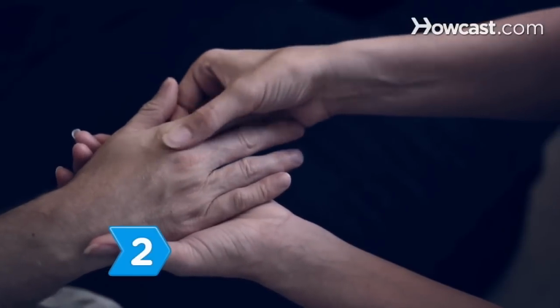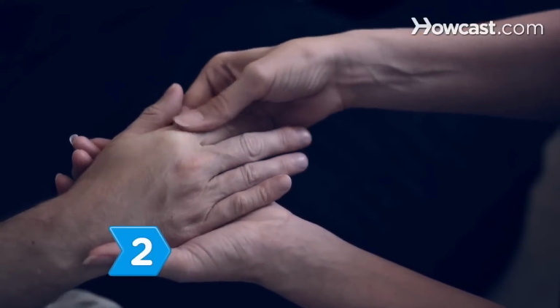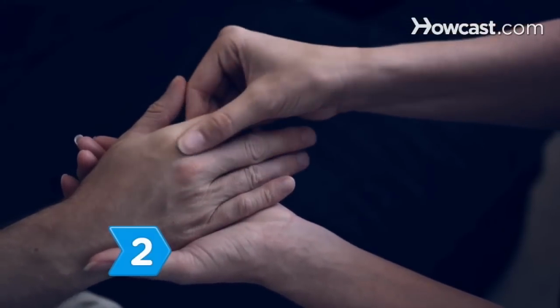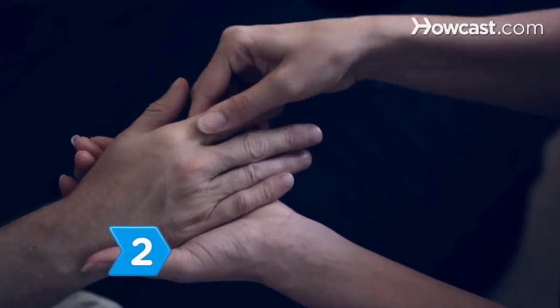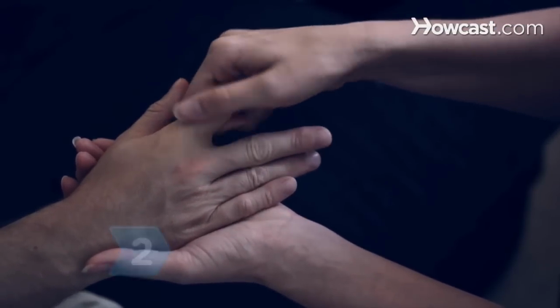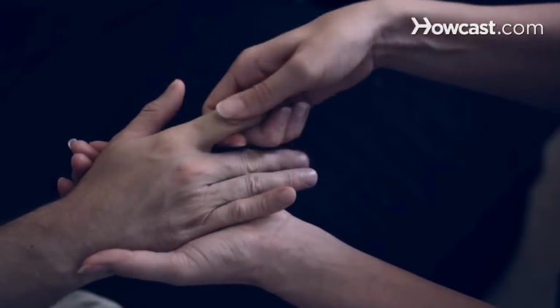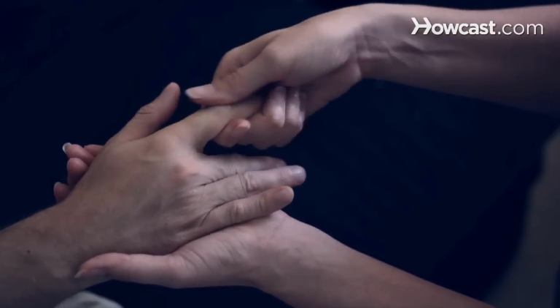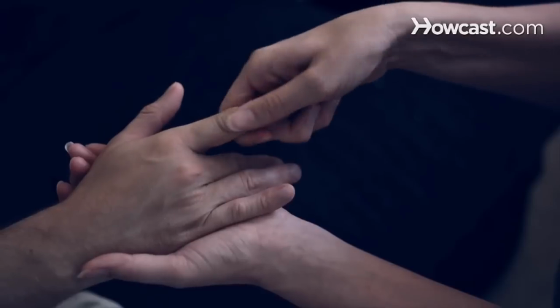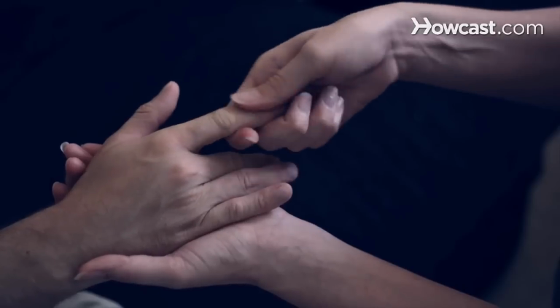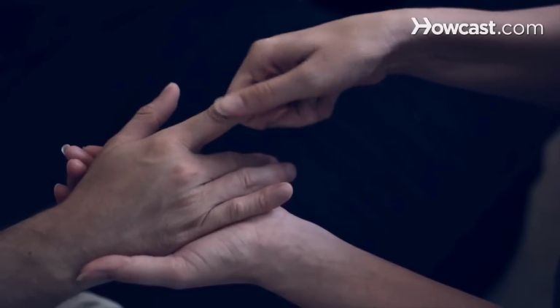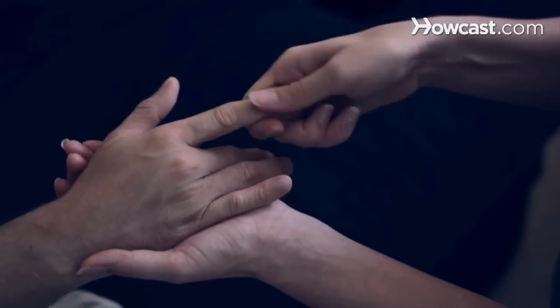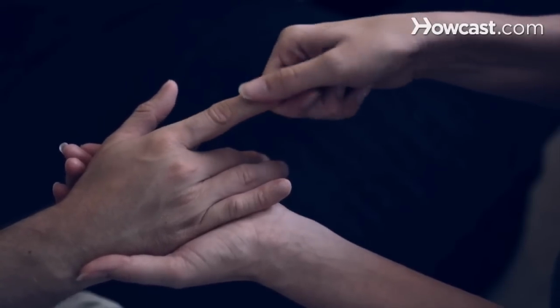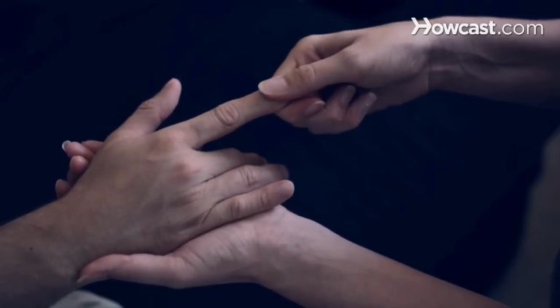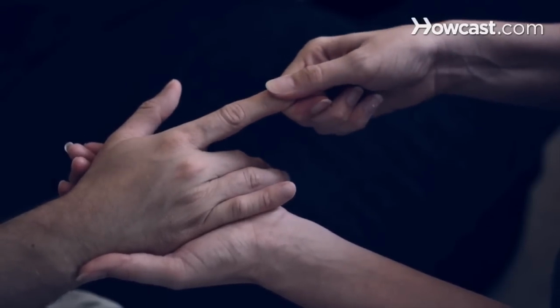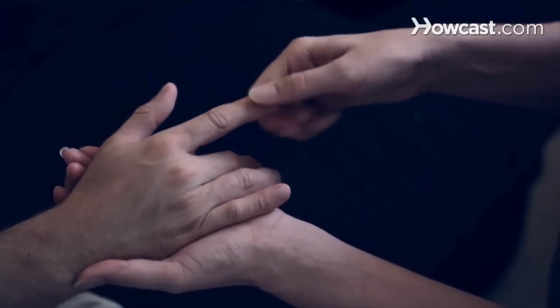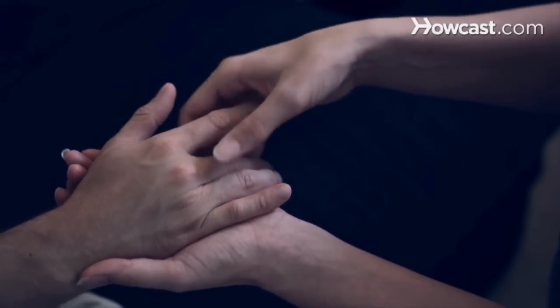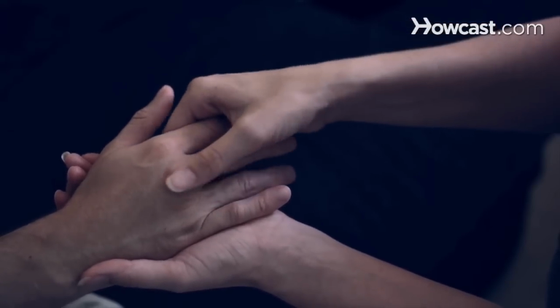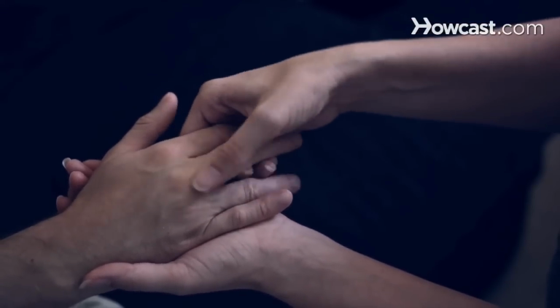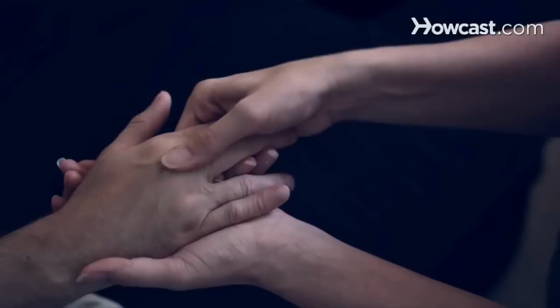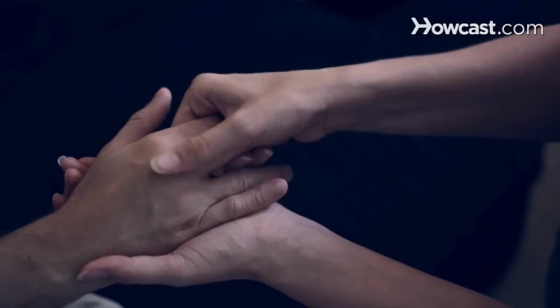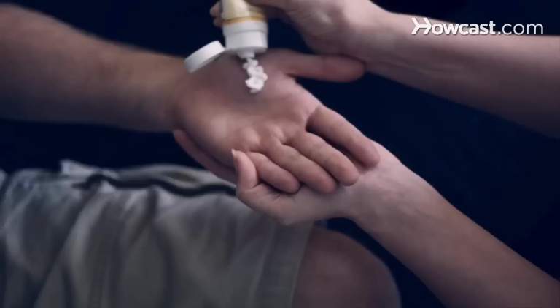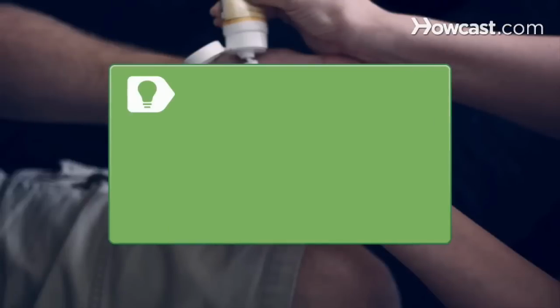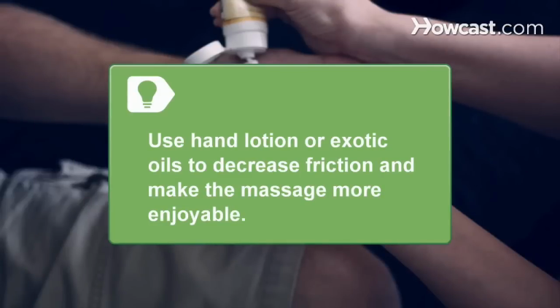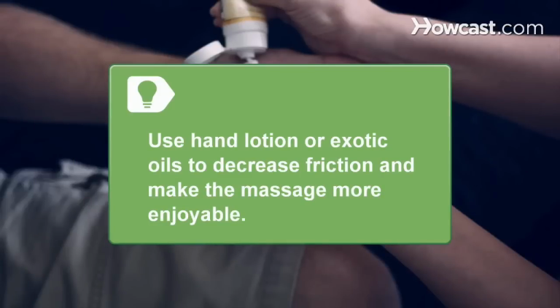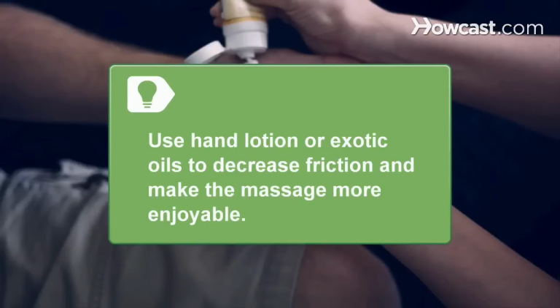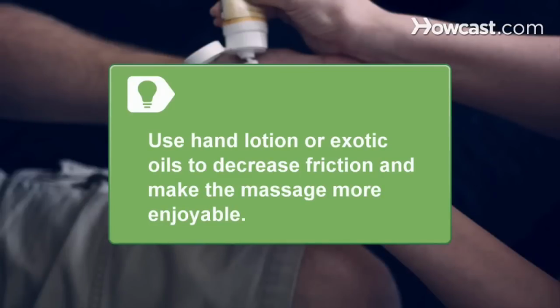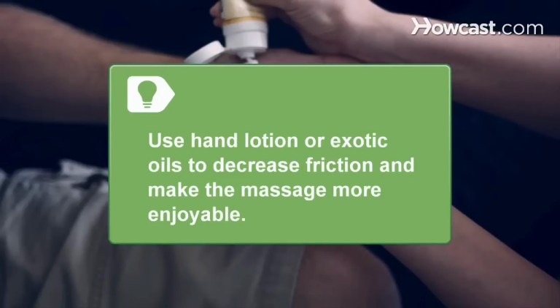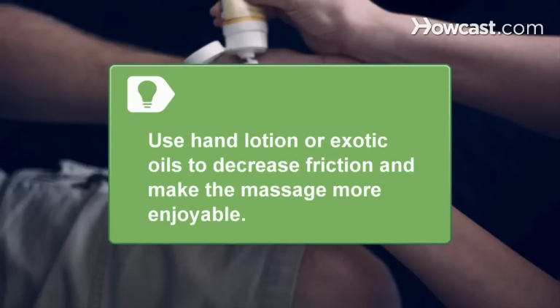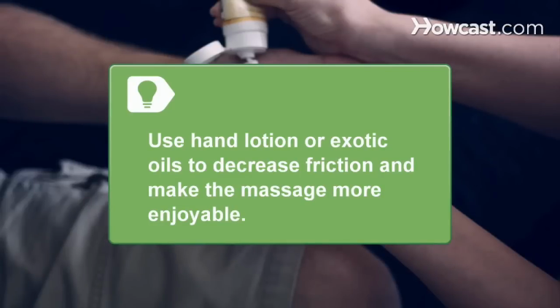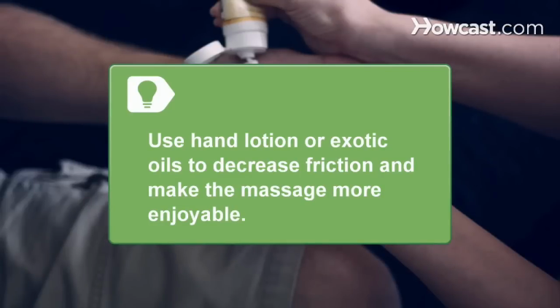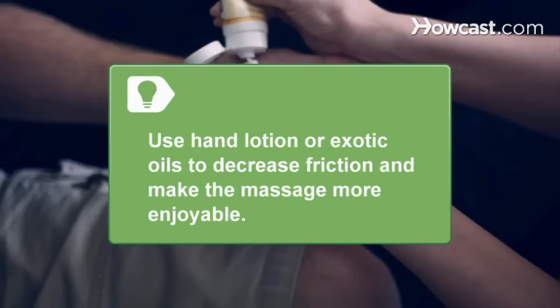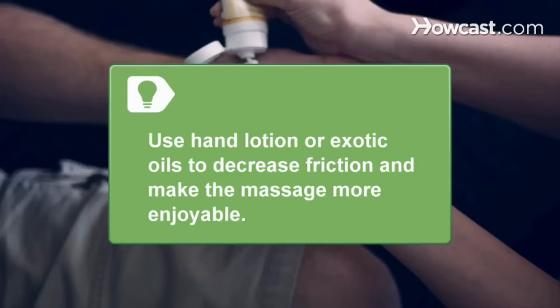Step 2. Stretch and massage each finger by applying circular pressure to the knuckle. Gently pull on the digit towards the tip and loosen your grip as you go. Use hand lotion or exotic oils to decrease friction and make the massage more enjoyable.